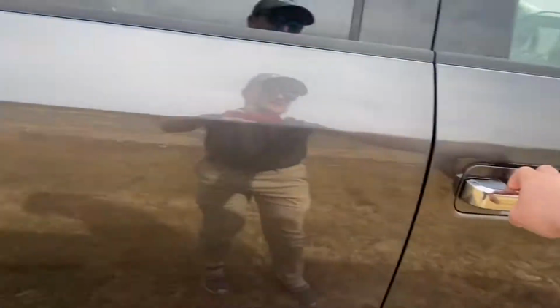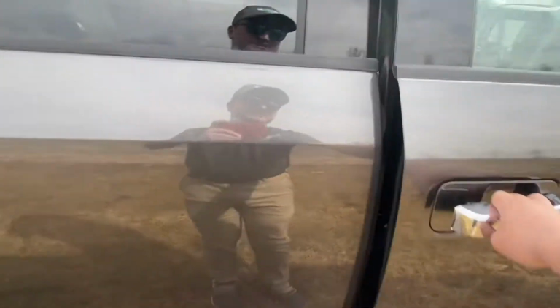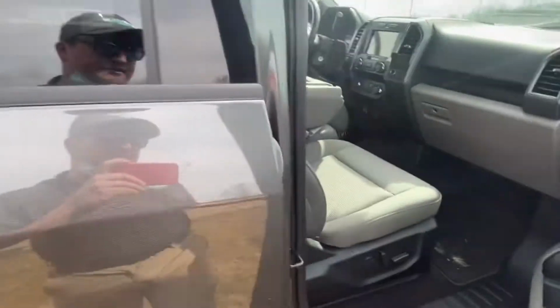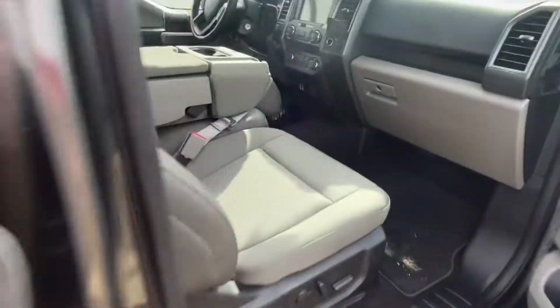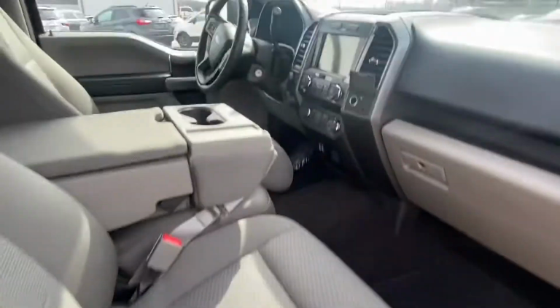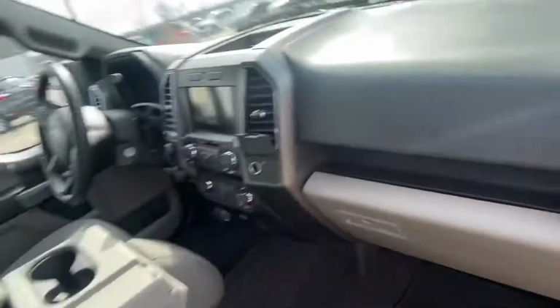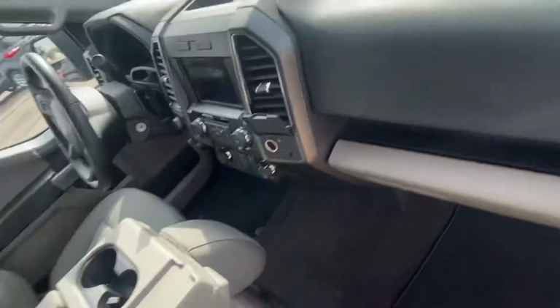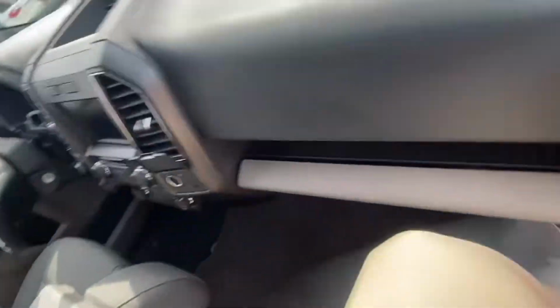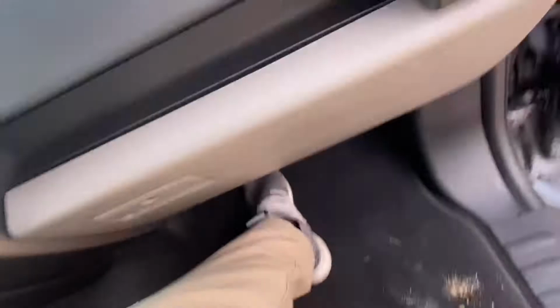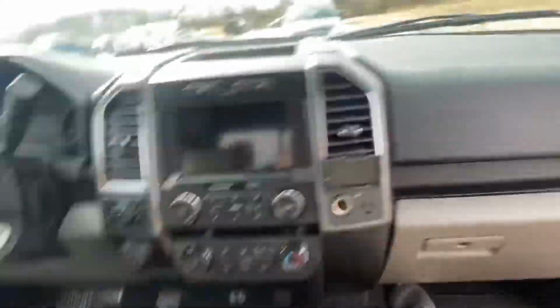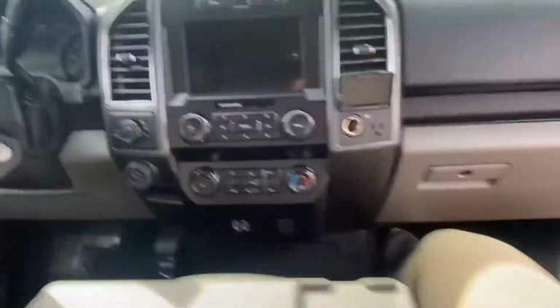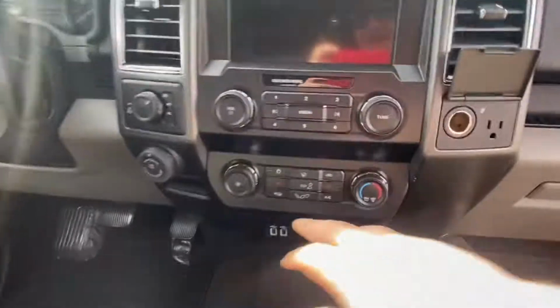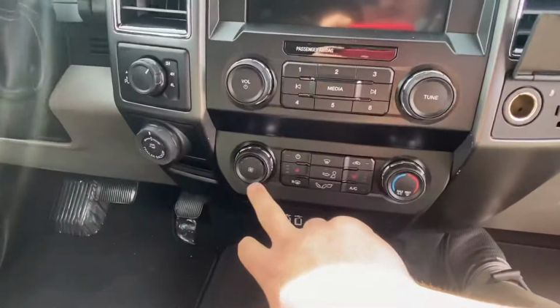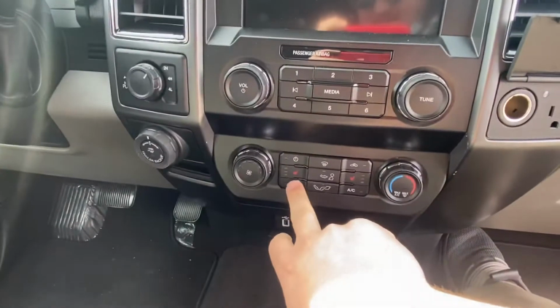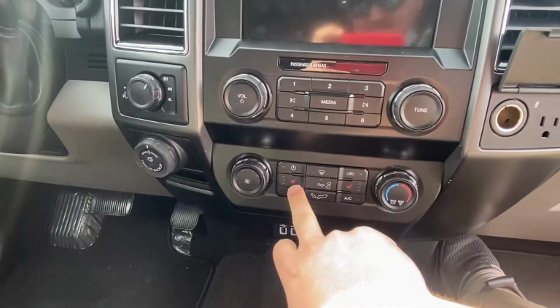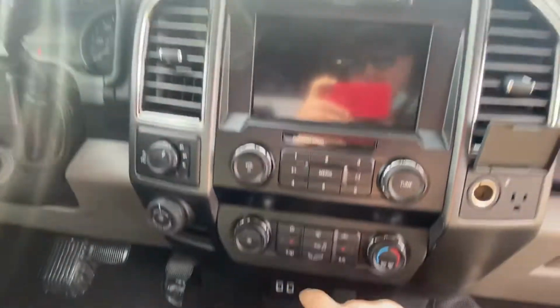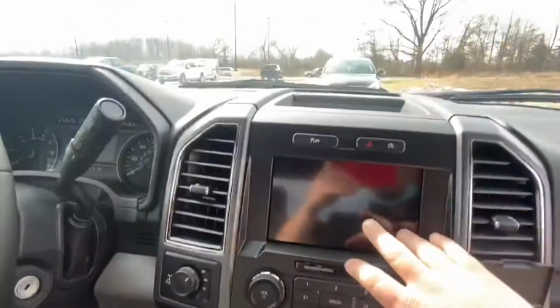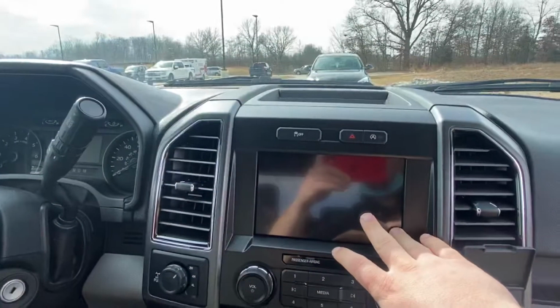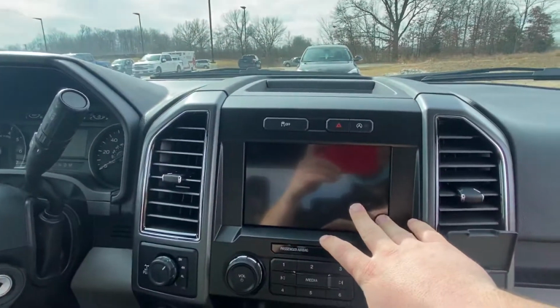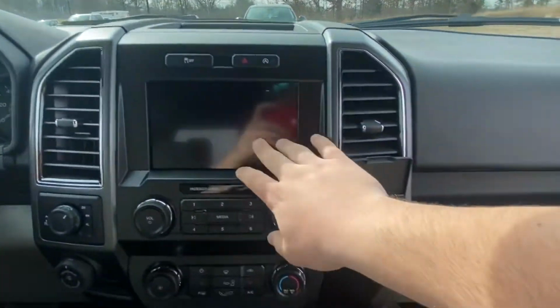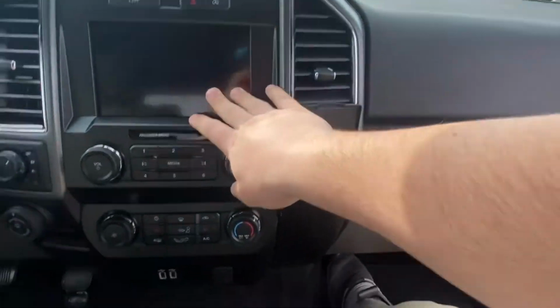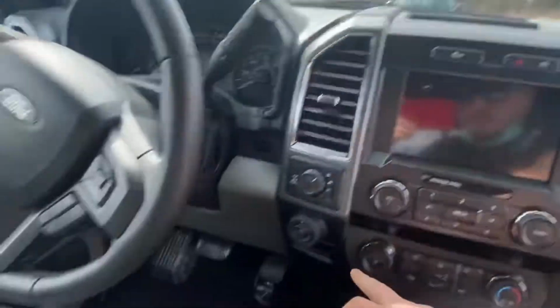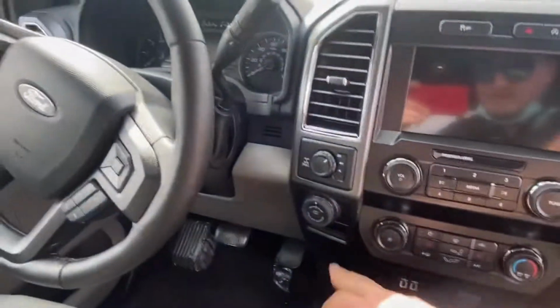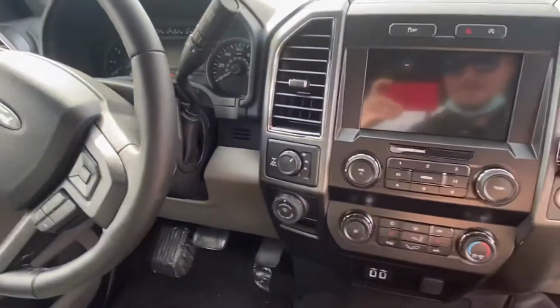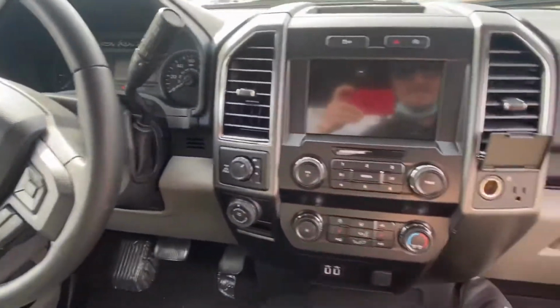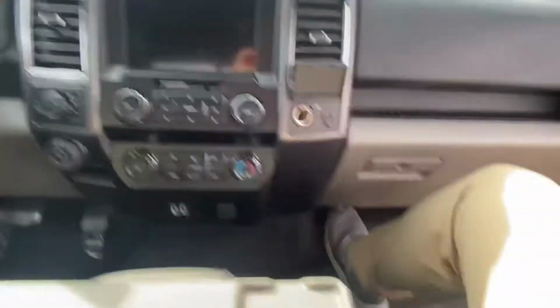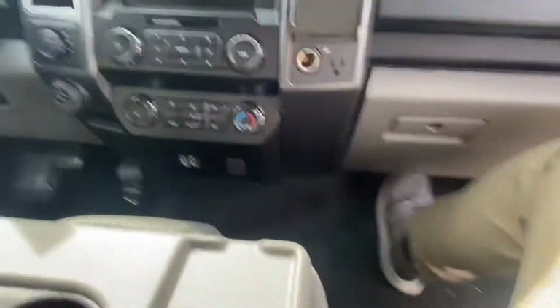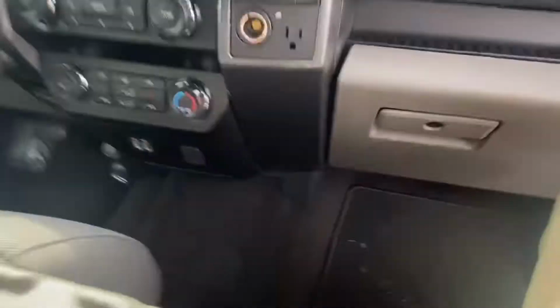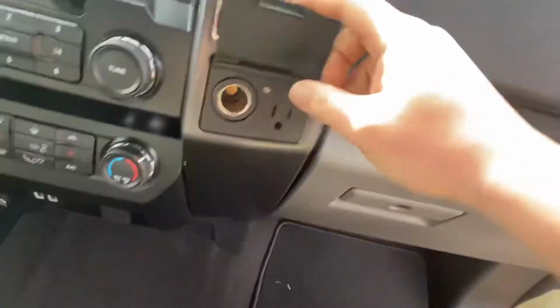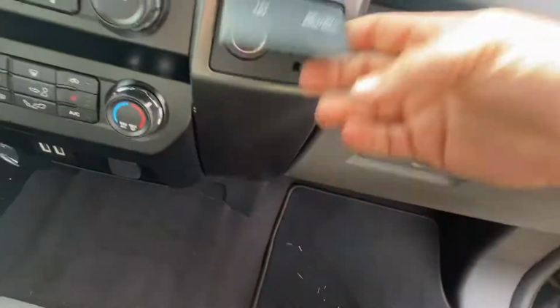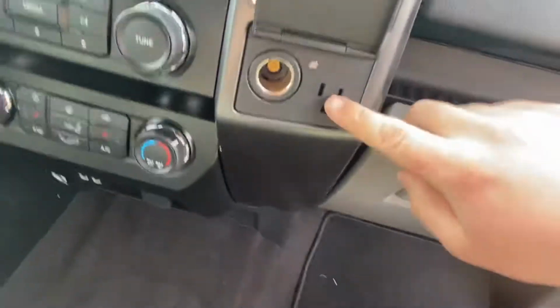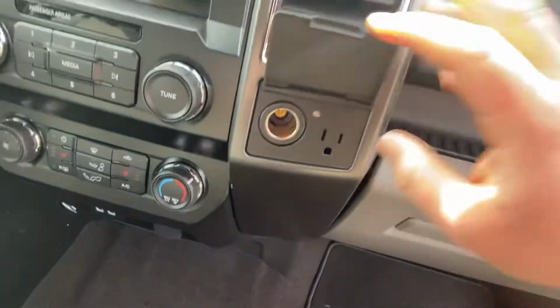Take a look at some of the interior features here. A lot of great options on this truck. As you can see, we have heated seats, the big backup touchscreen camera, the pro trailer backup assist, Bluetooth of course. I really personally like this 110 outlet.